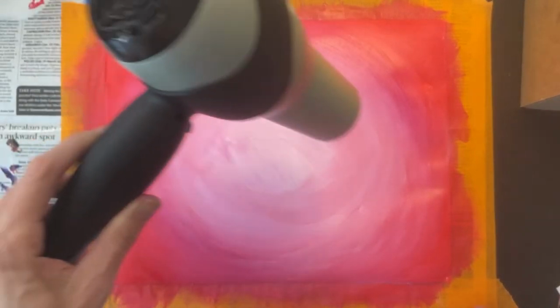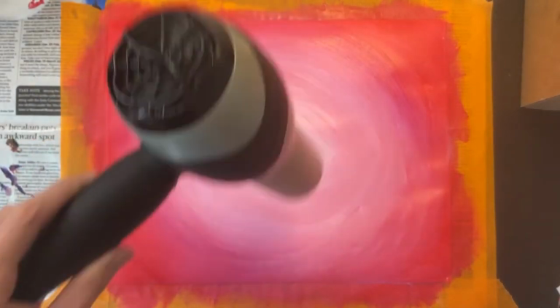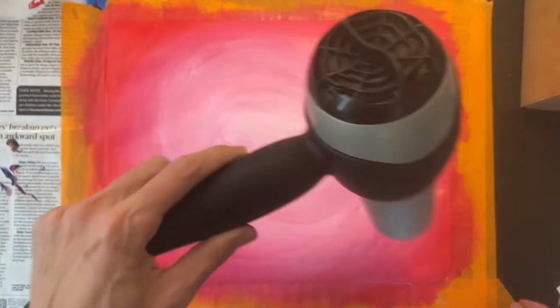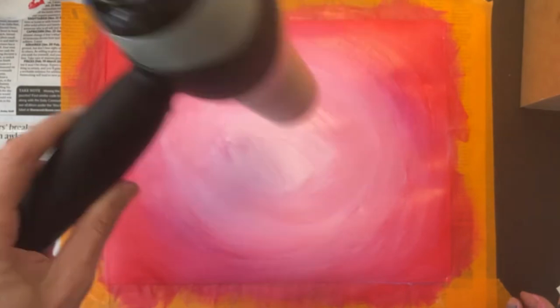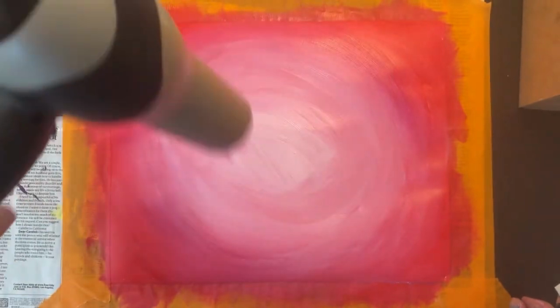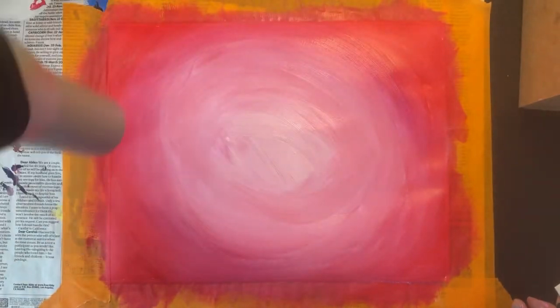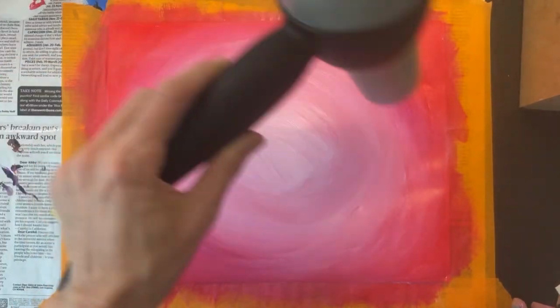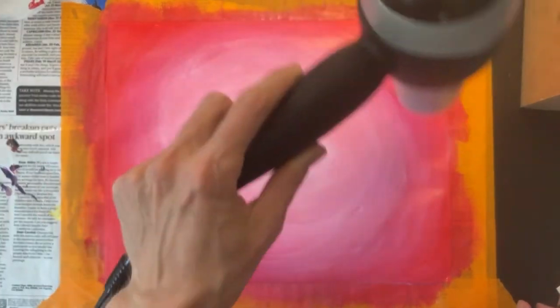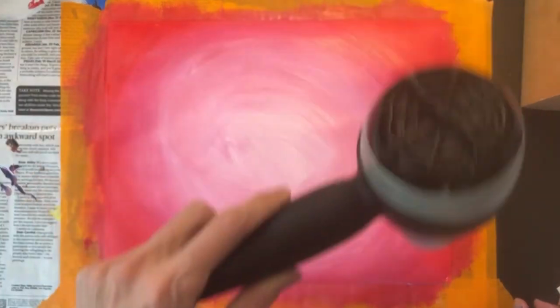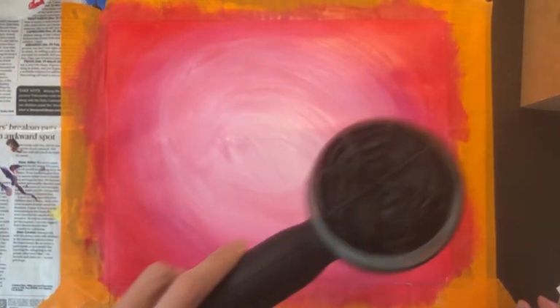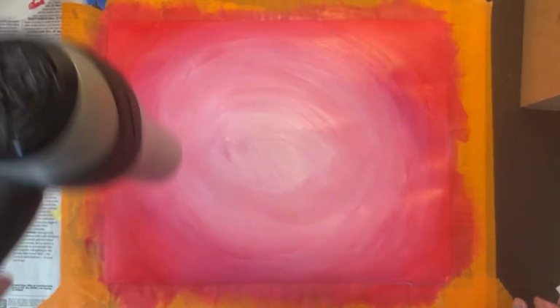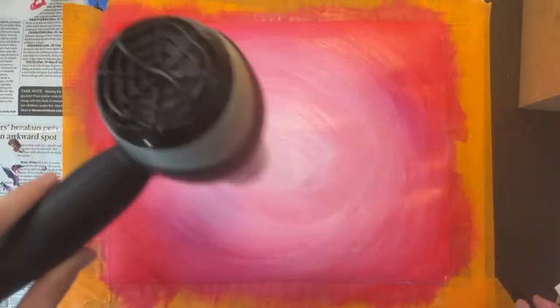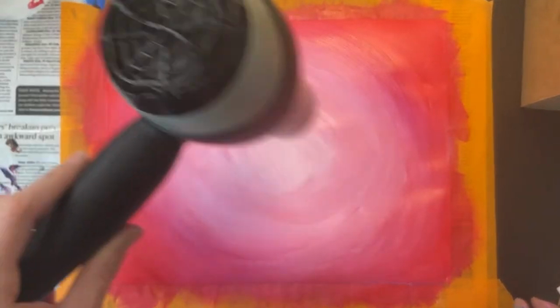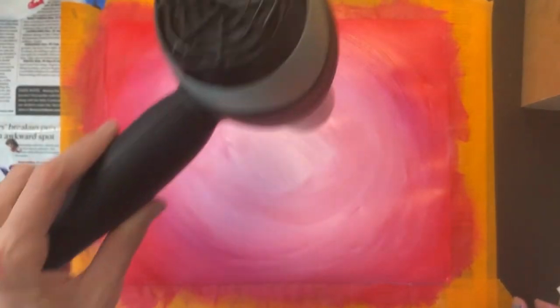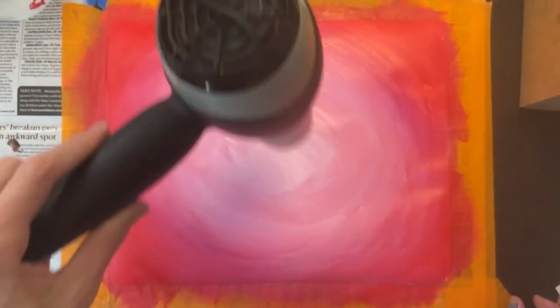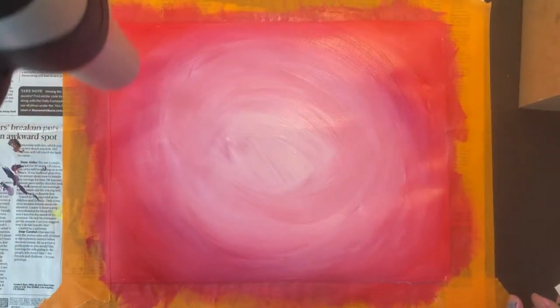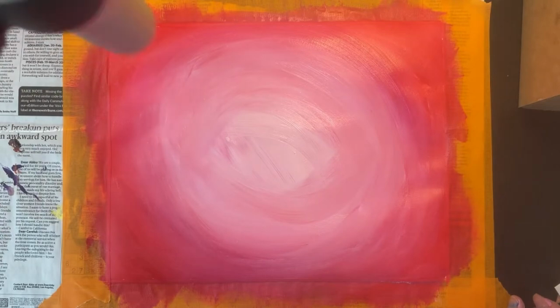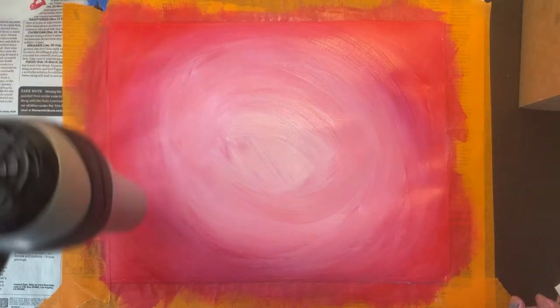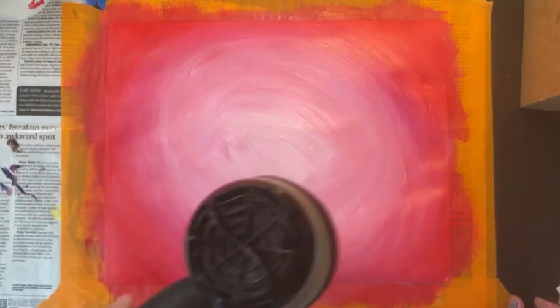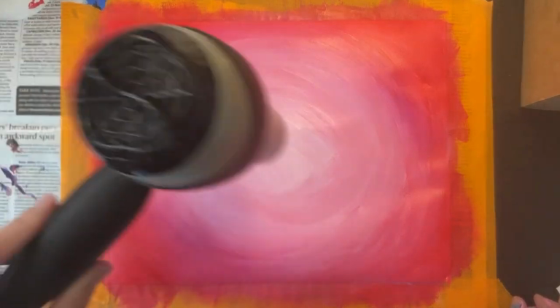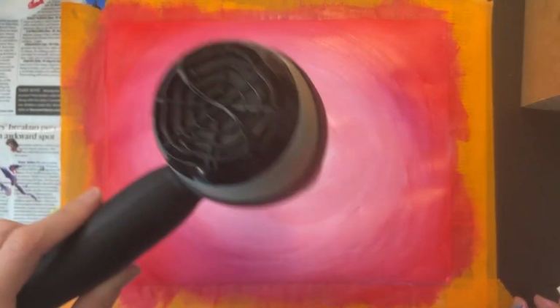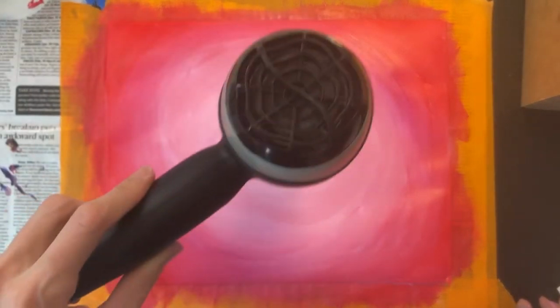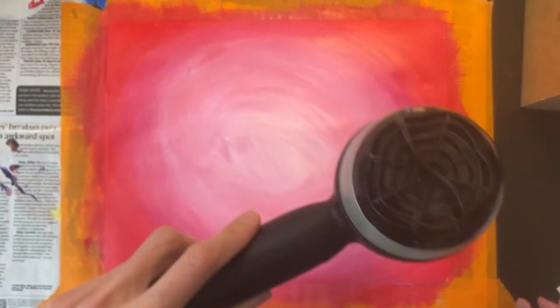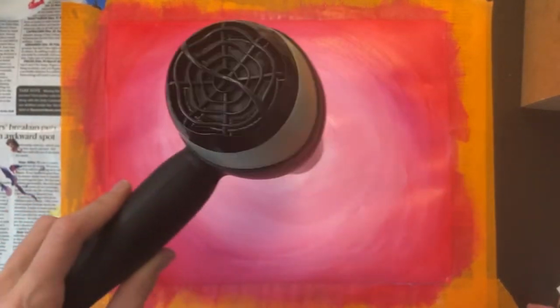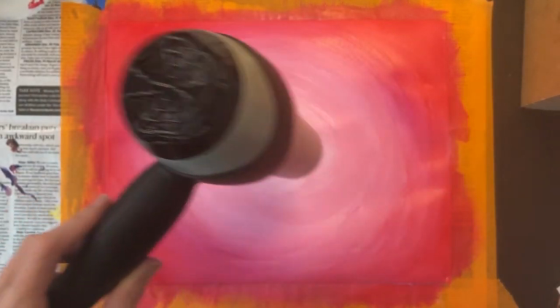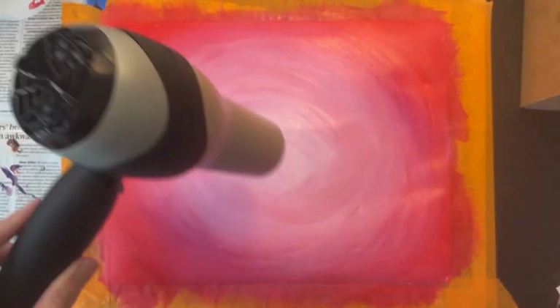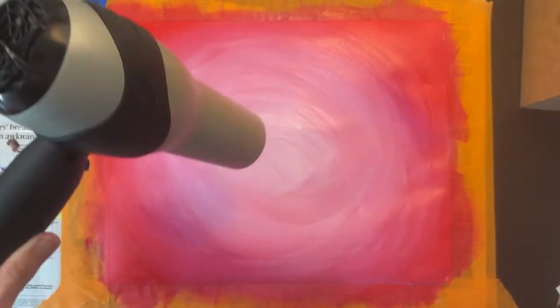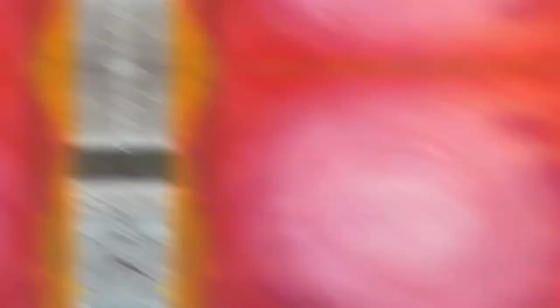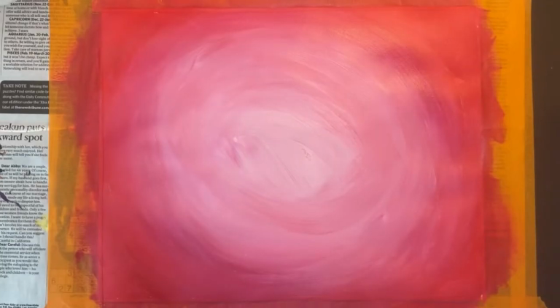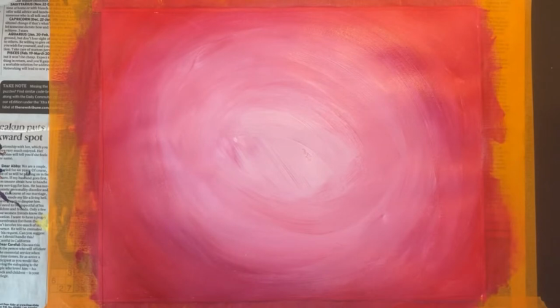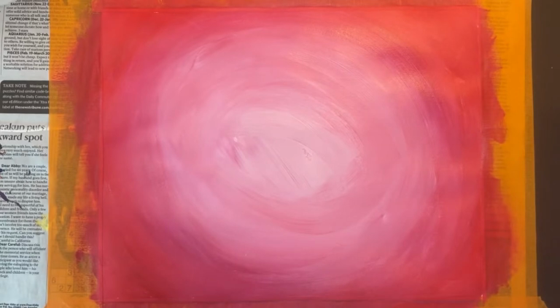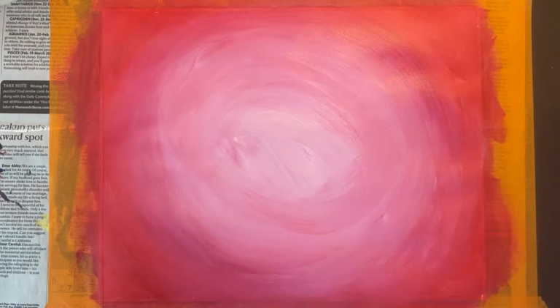Be sure to leave your brush inside the water so that it does not dry out, because if it dries out it will ruin your brush. You're going to want to let this background dry for at least a few minutes. I'm using a hair dryer so that it dries faster.